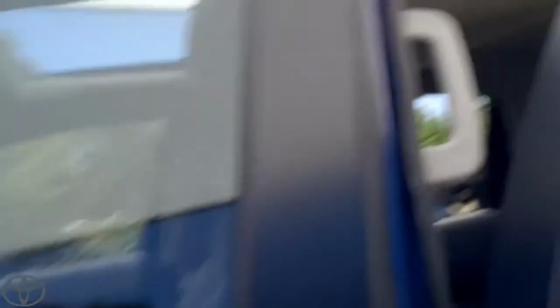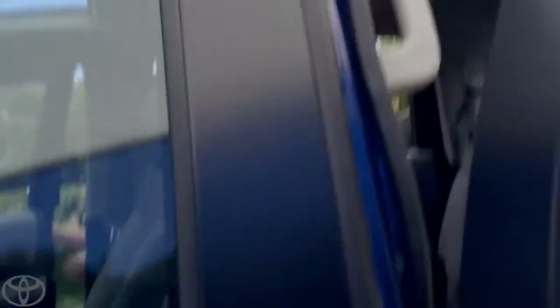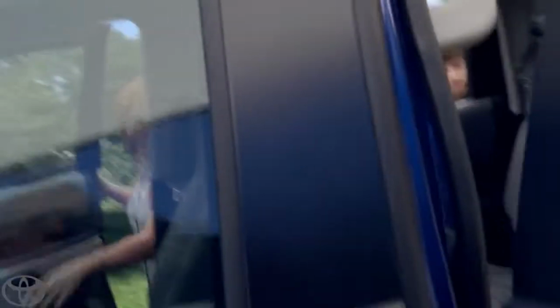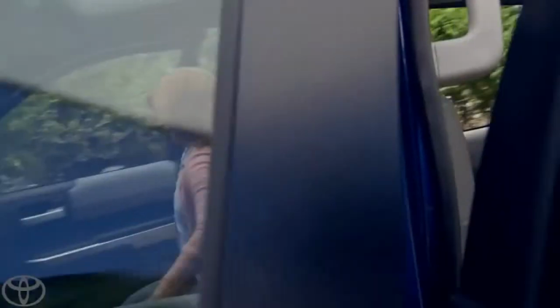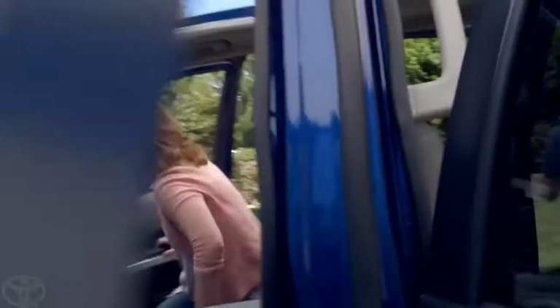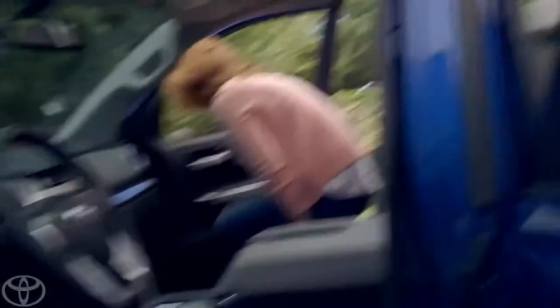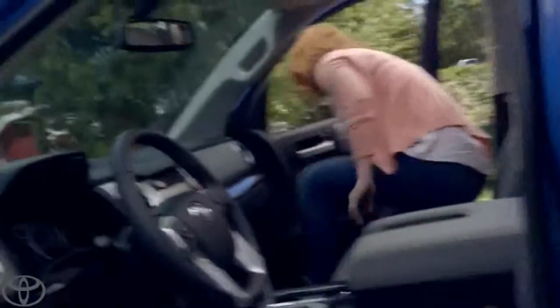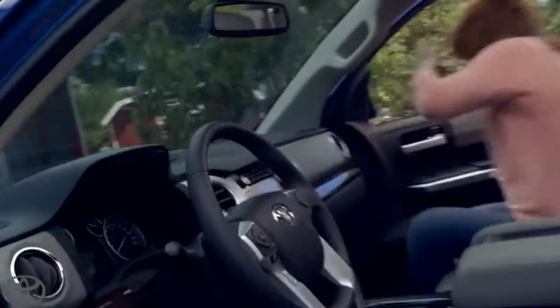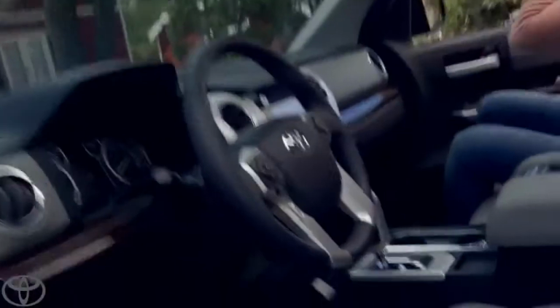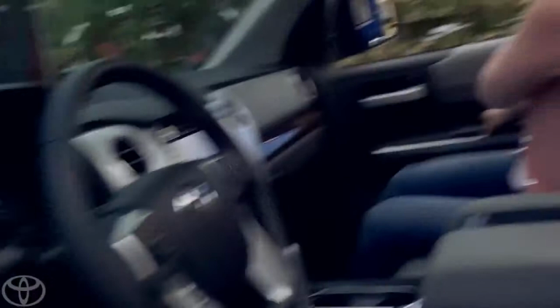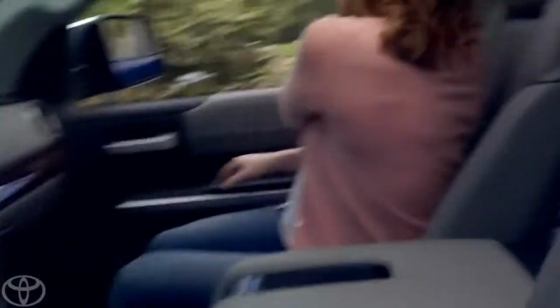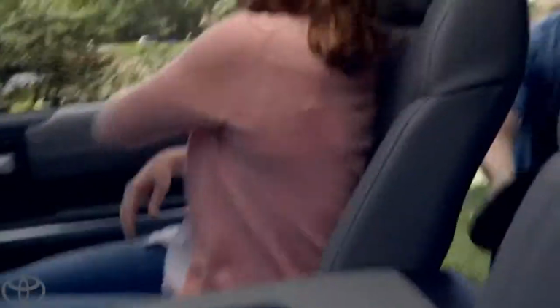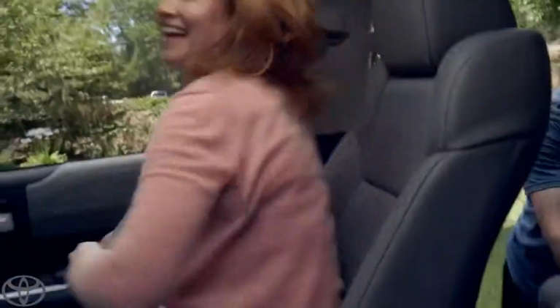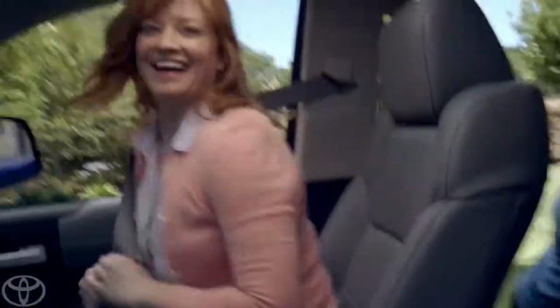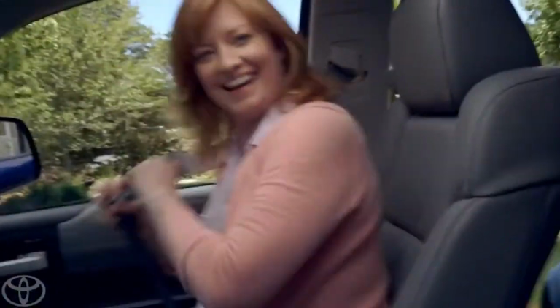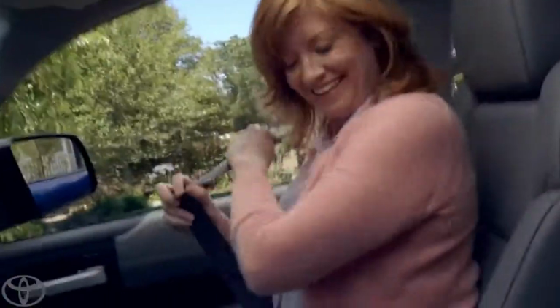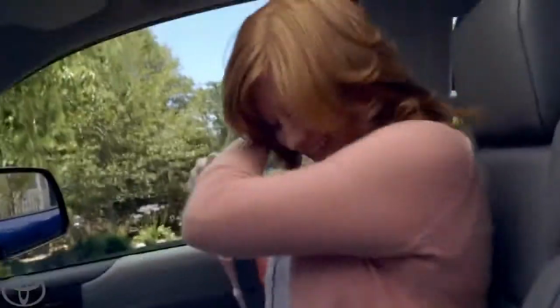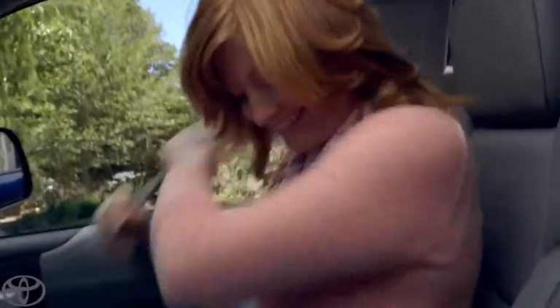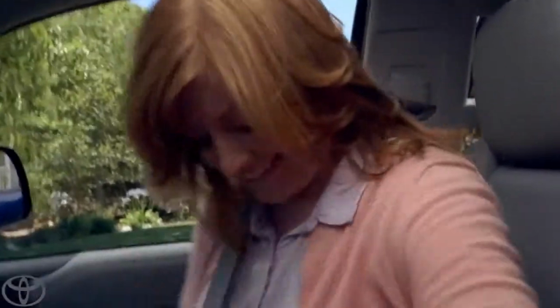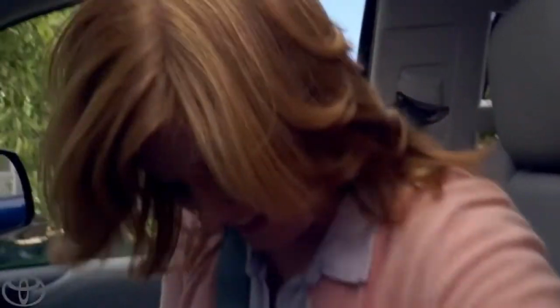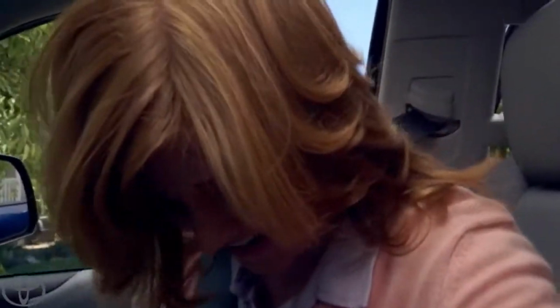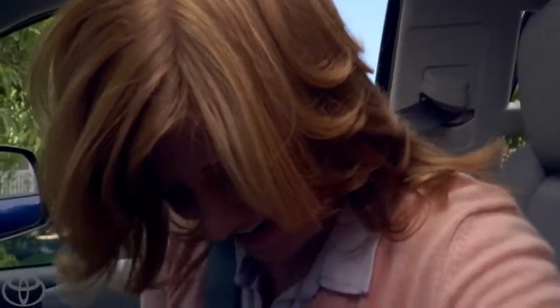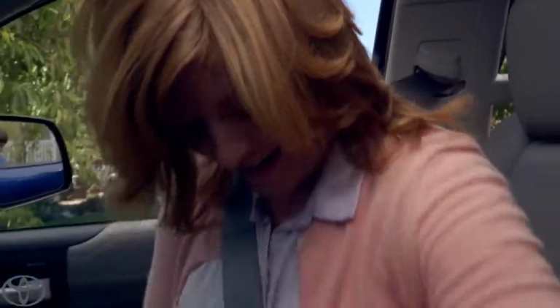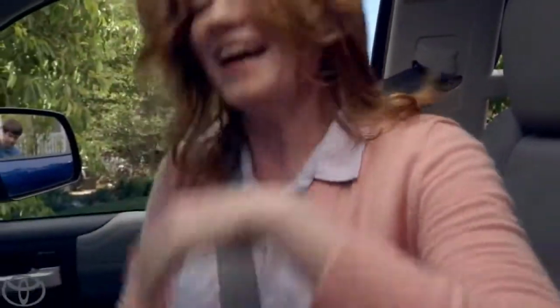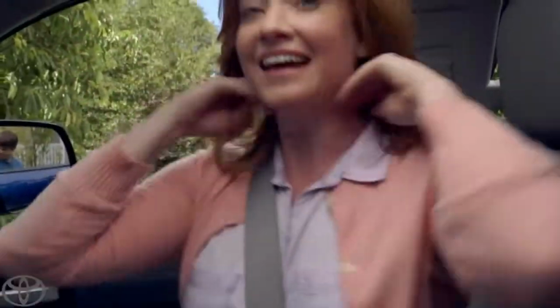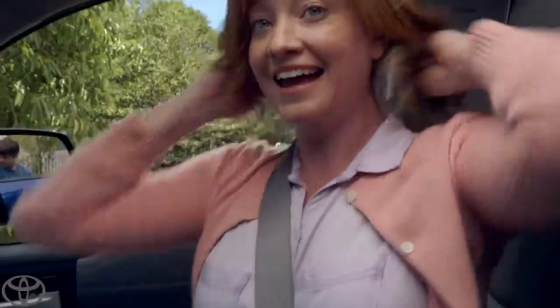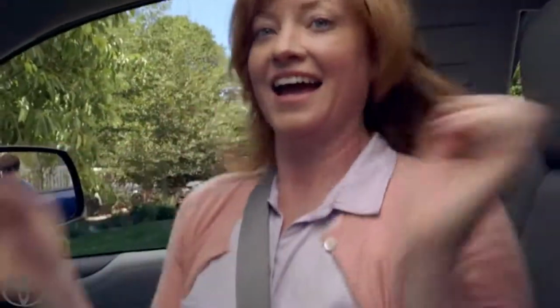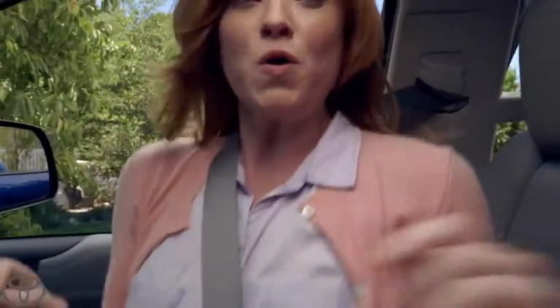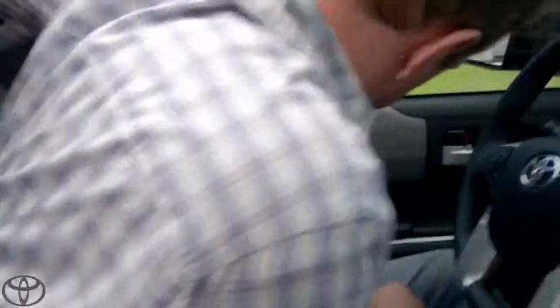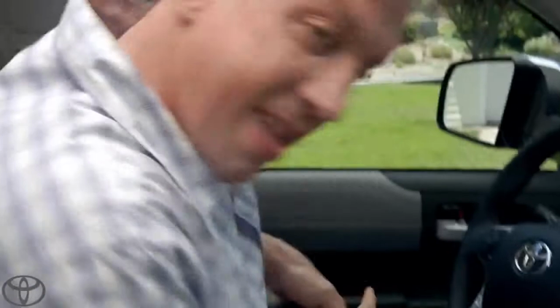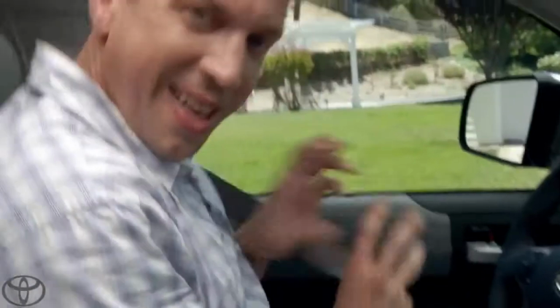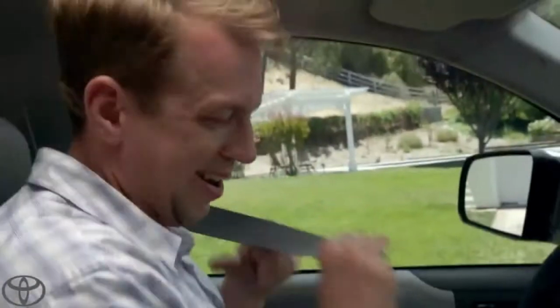Everybody in the Tundra. We're ready. Beautiful one. Hi. Hello. Here you go. You want to hold the camera?